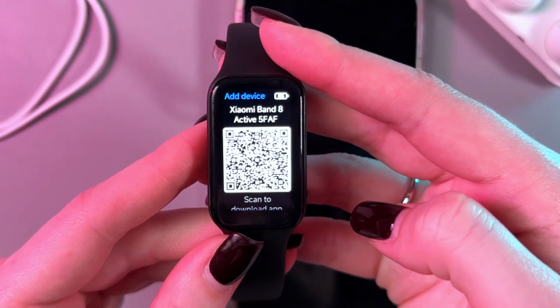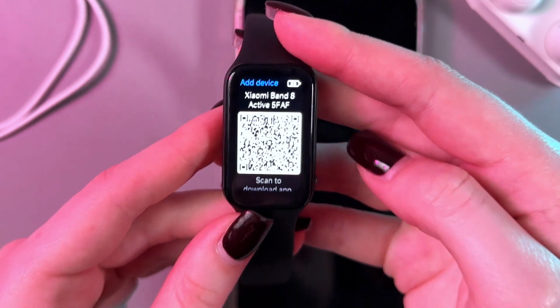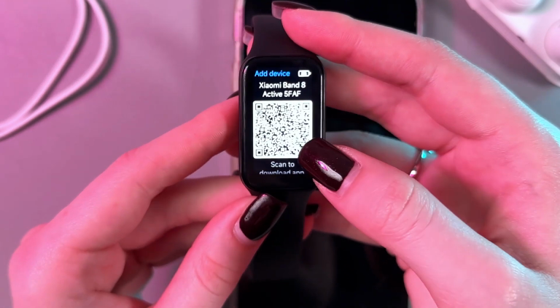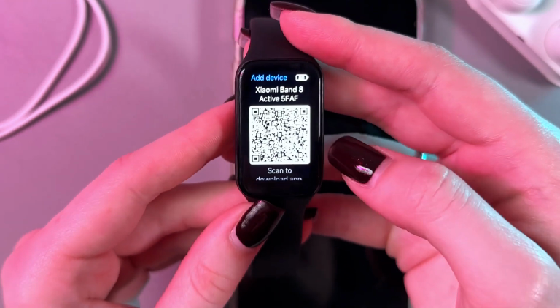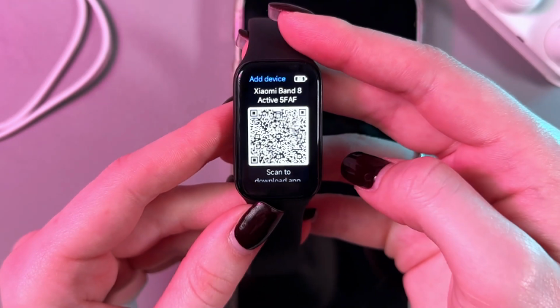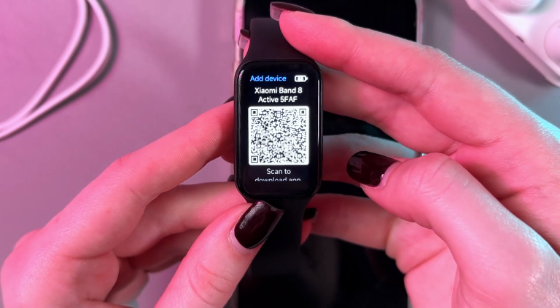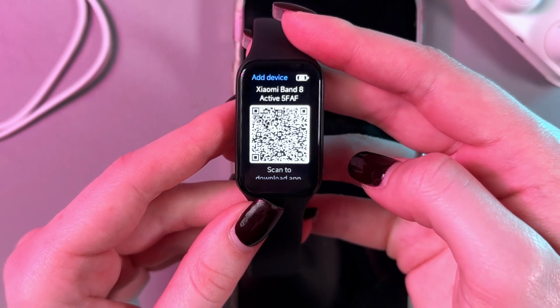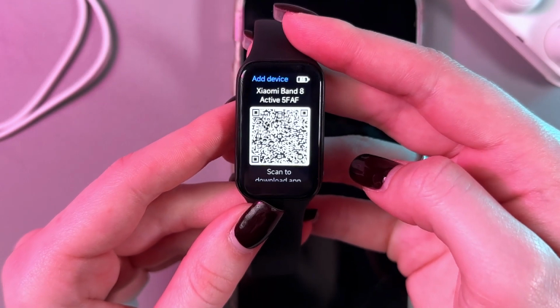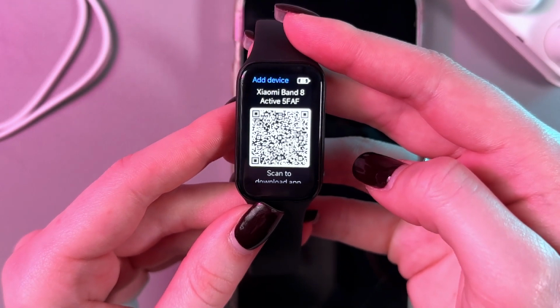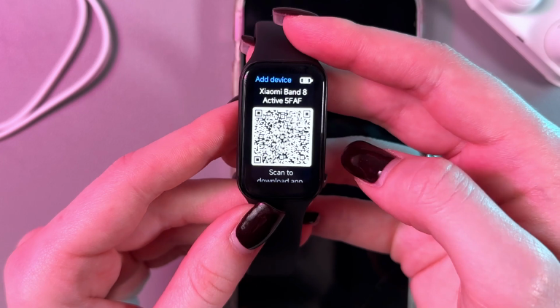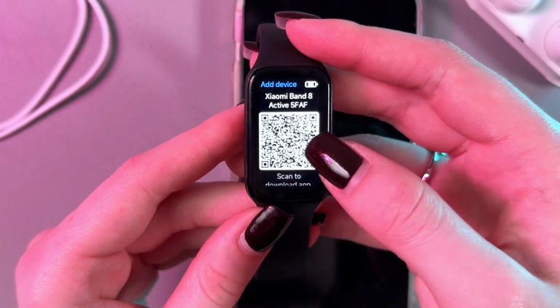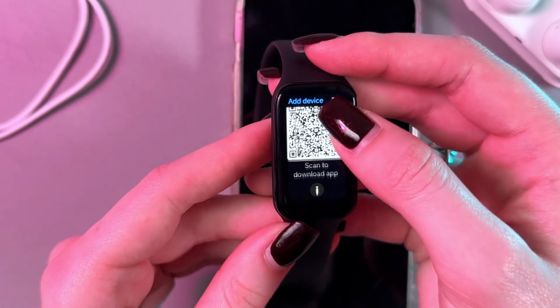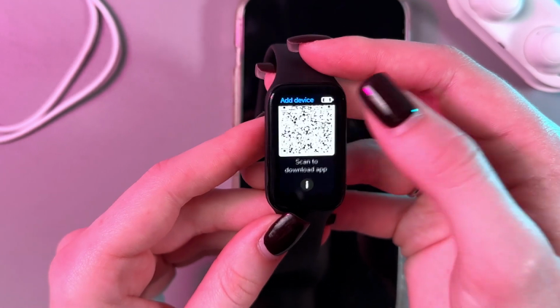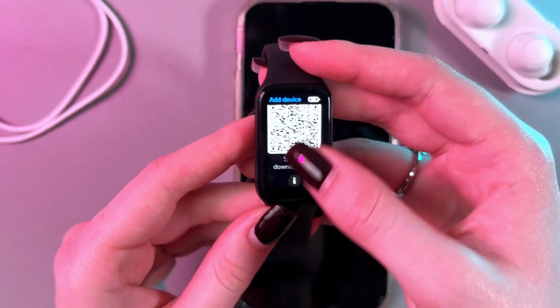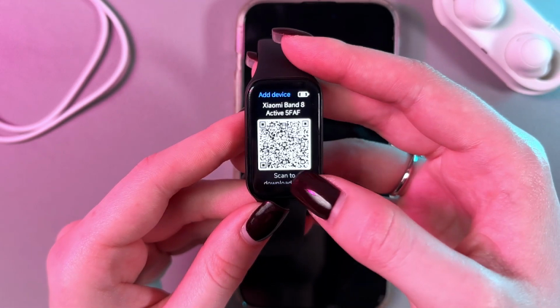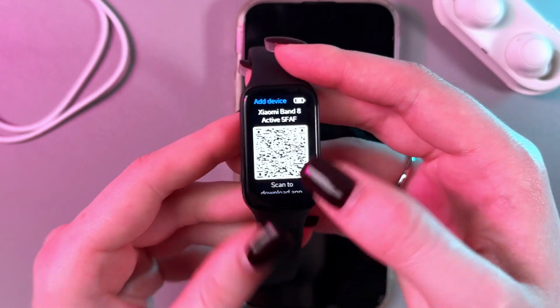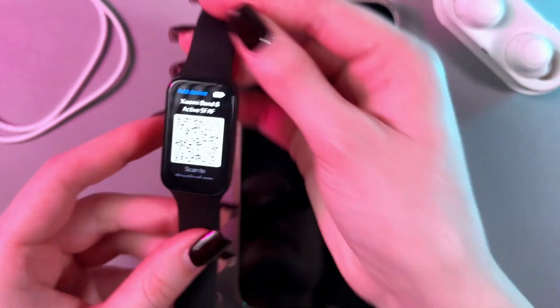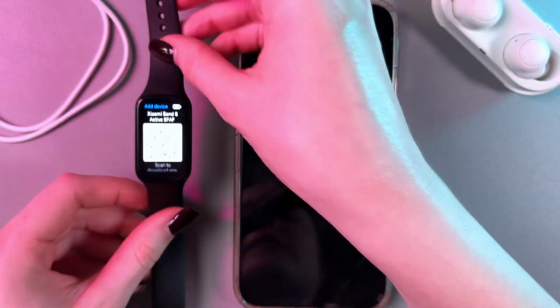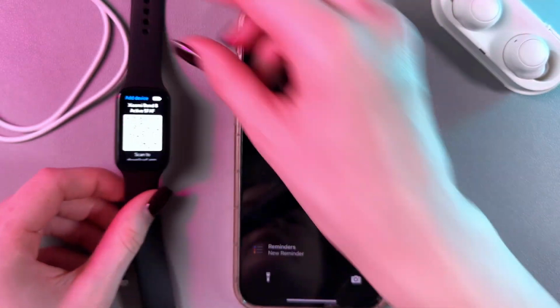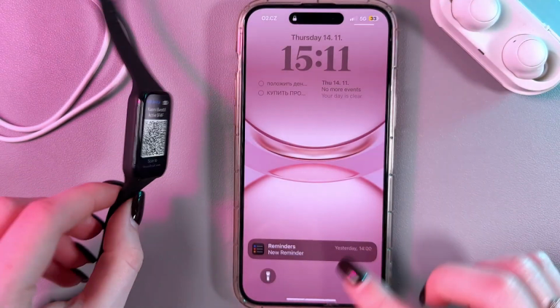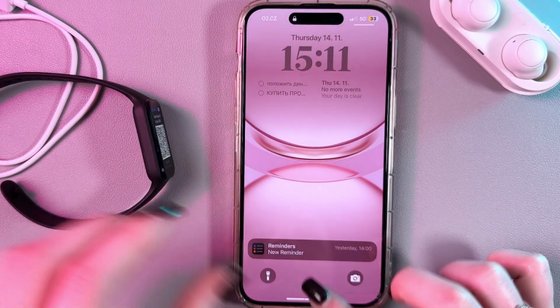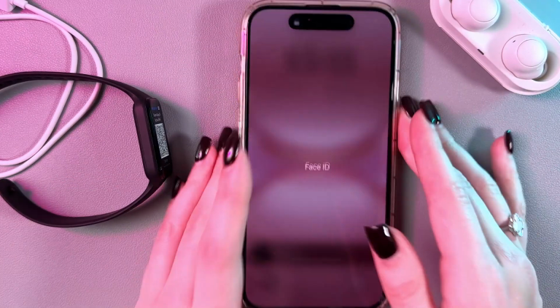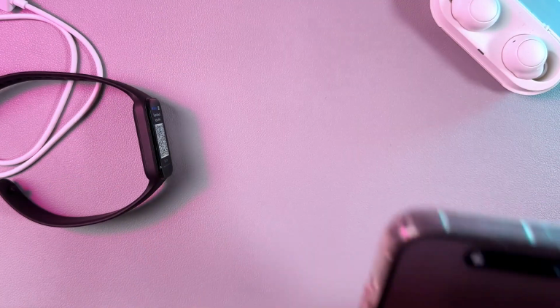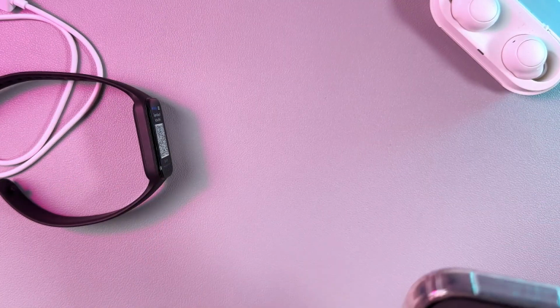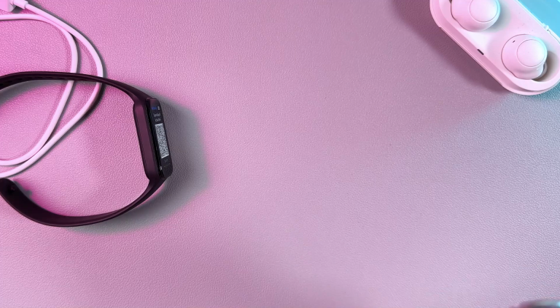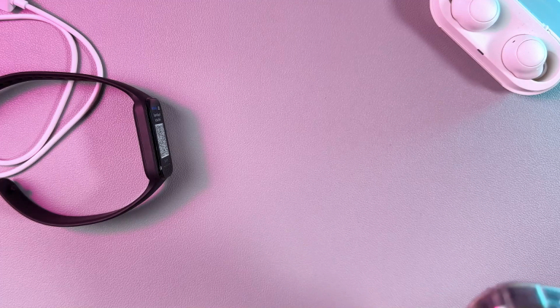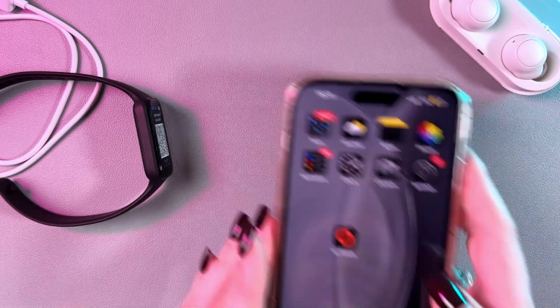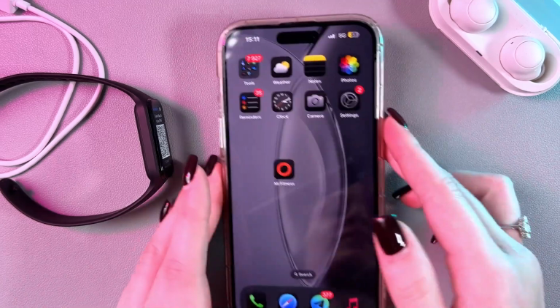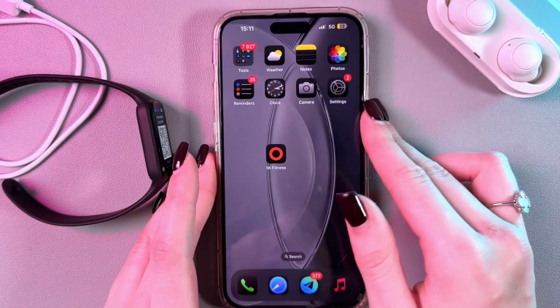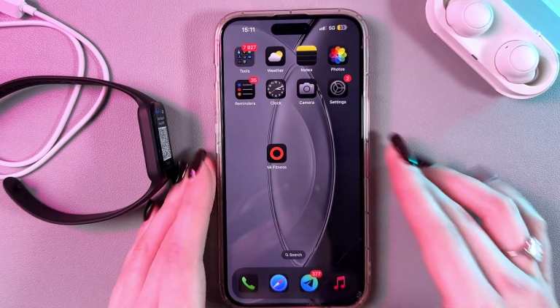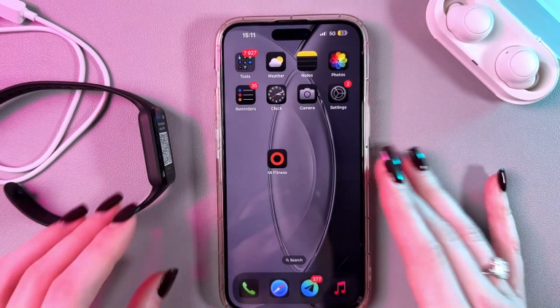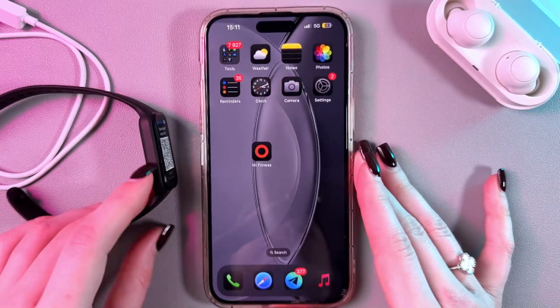Now we can either scan this QR code with the help of our phone's camera, or we can download the Mi Fitness application manually.